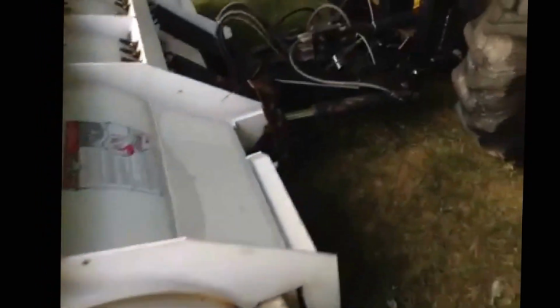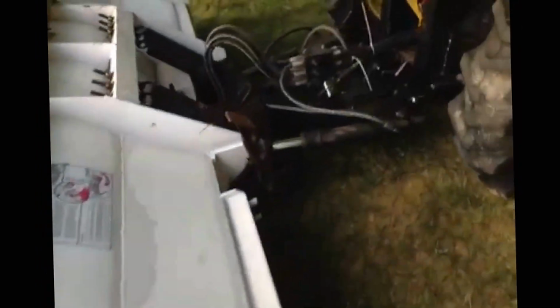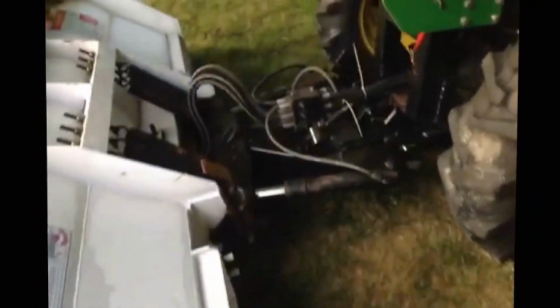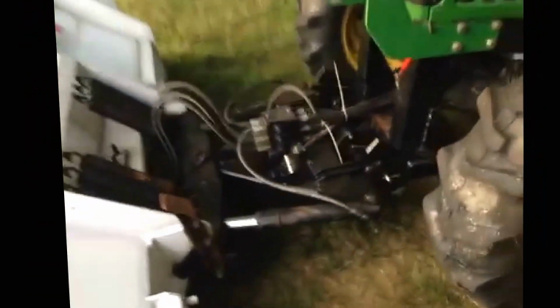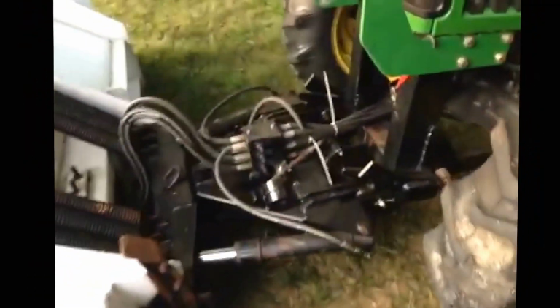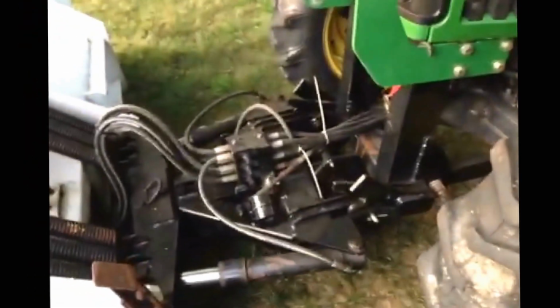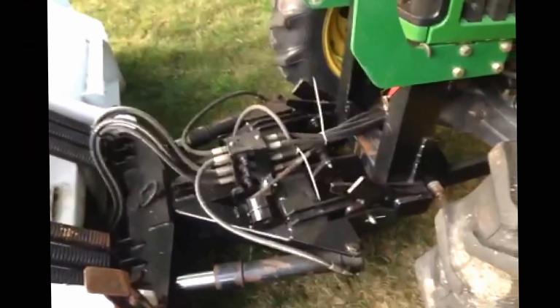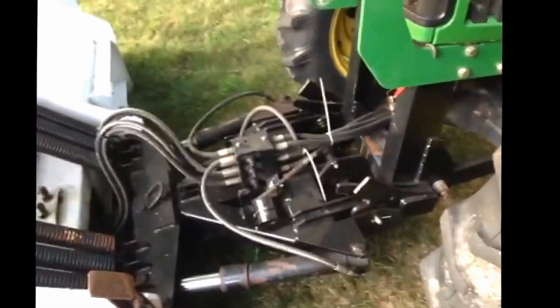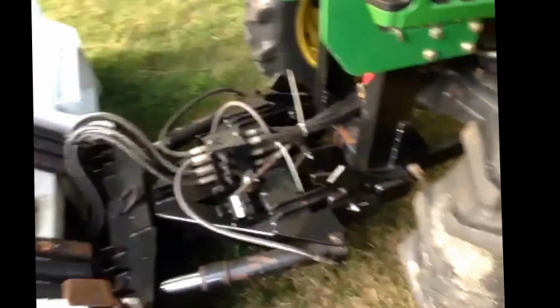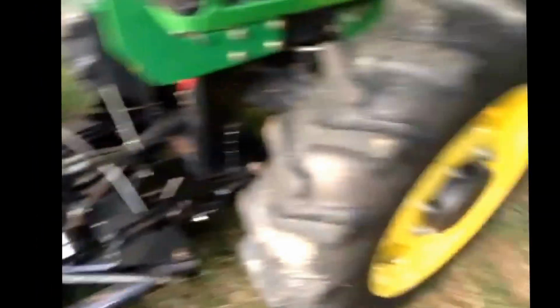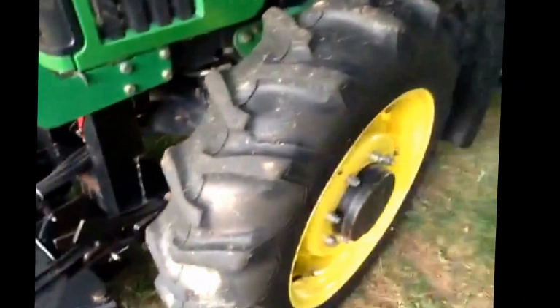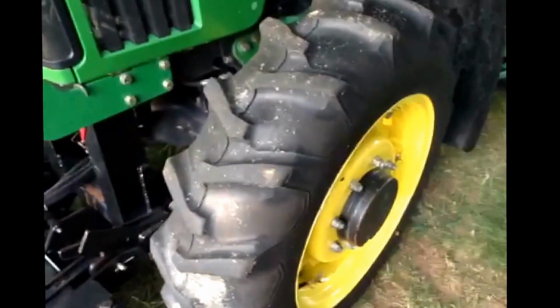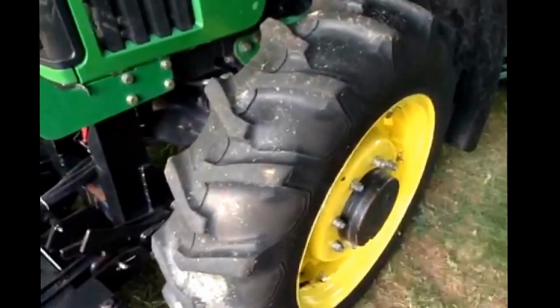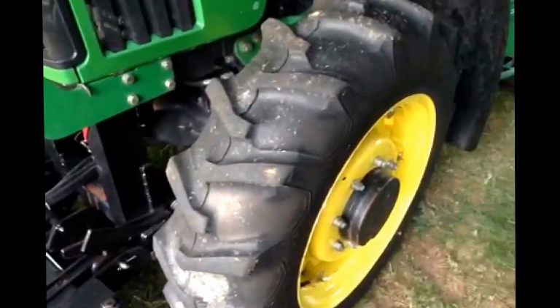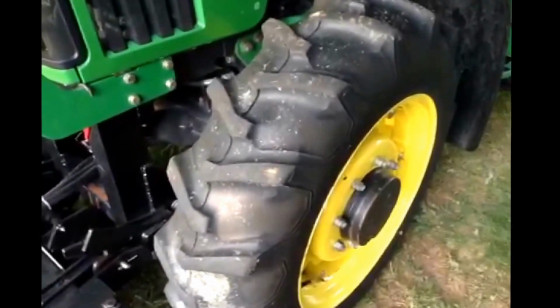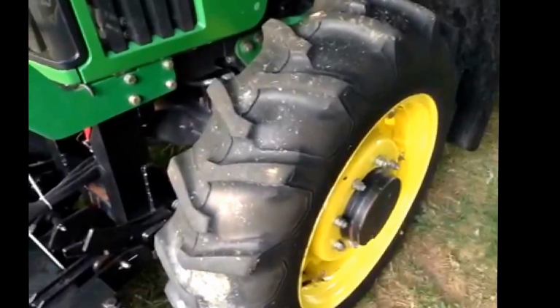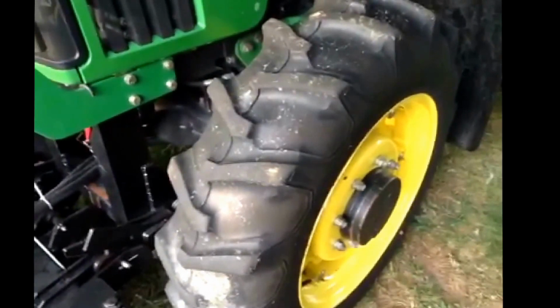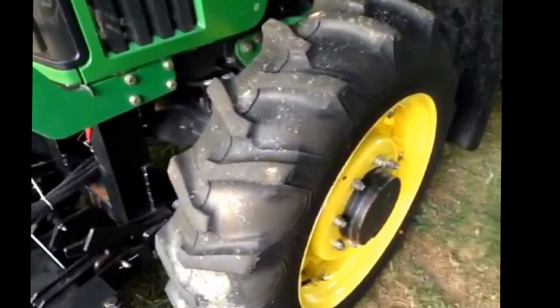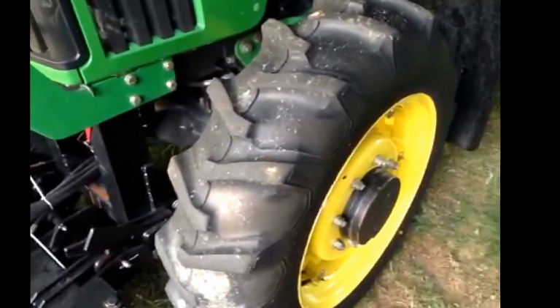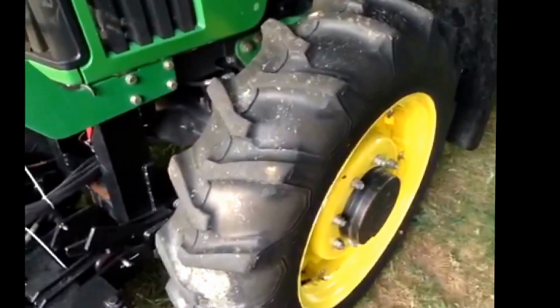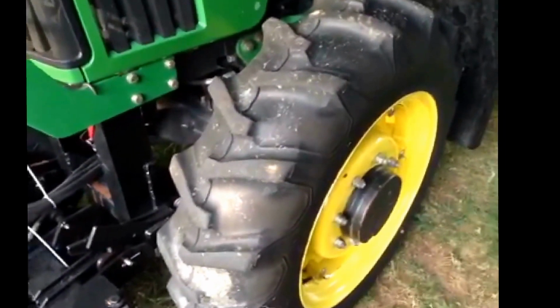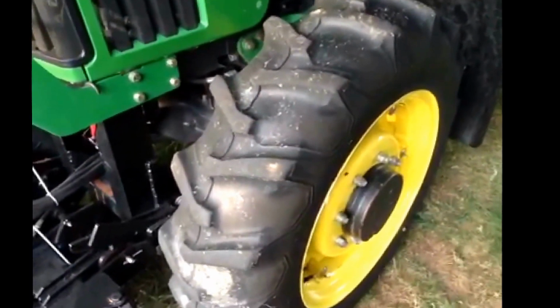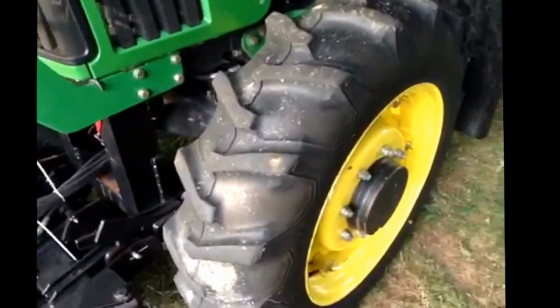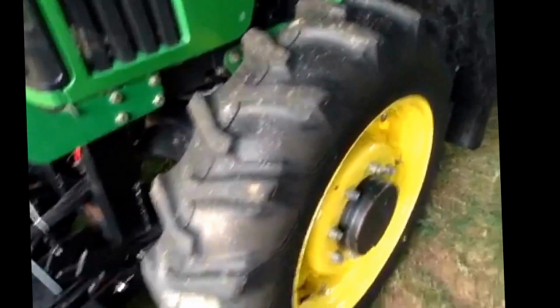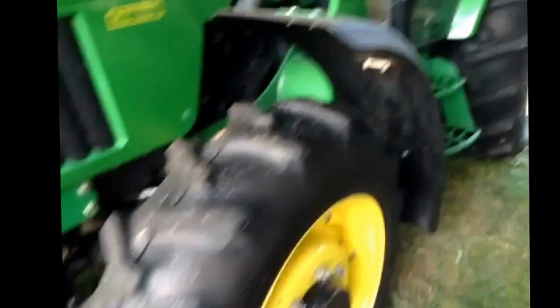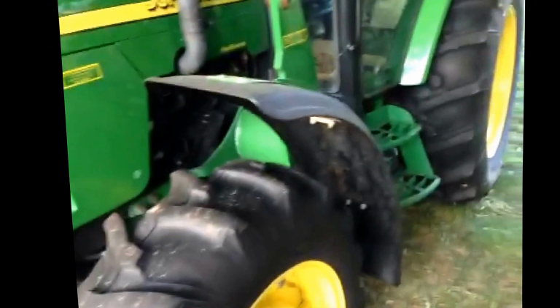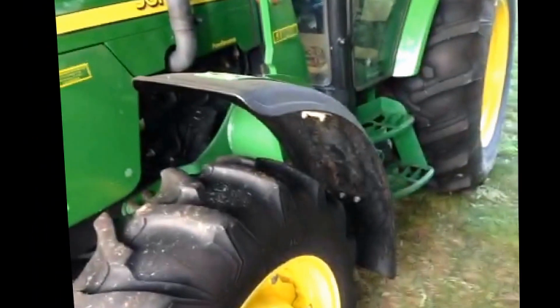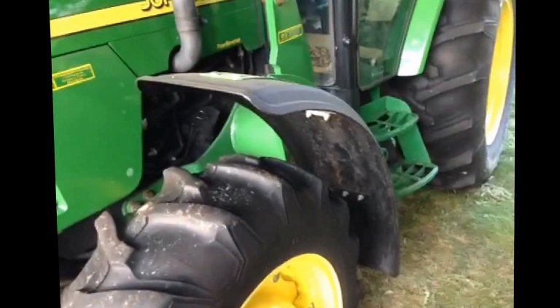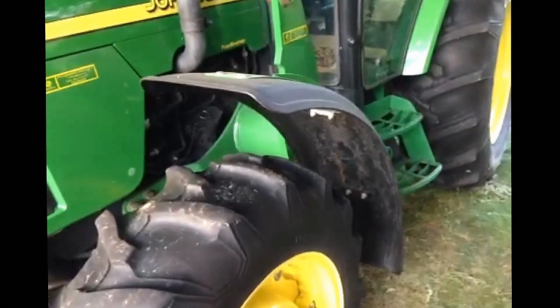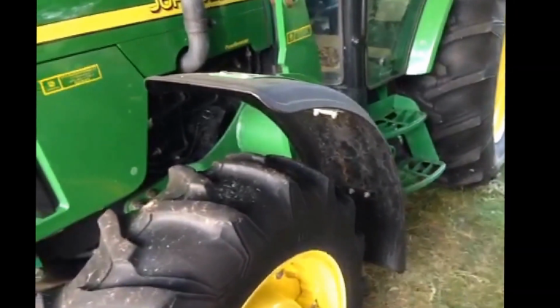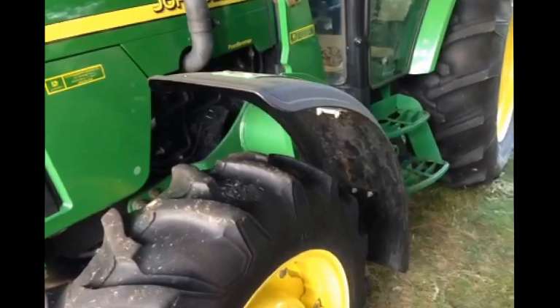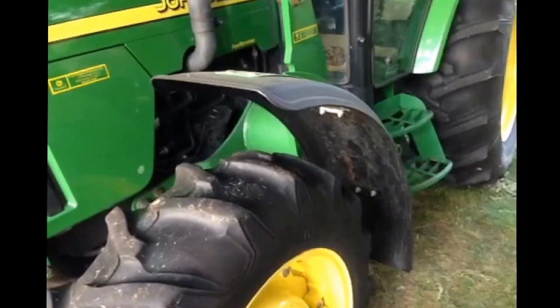Over here we have the frame, the hoses, and that right there is a tire. And guess what's behind the tire? A fender! Imagine that.